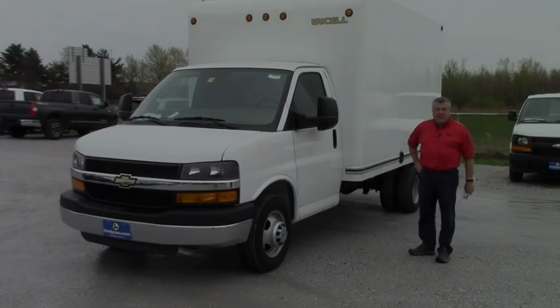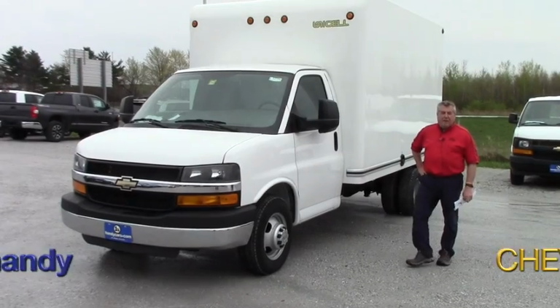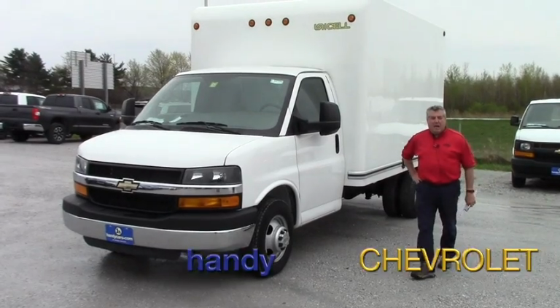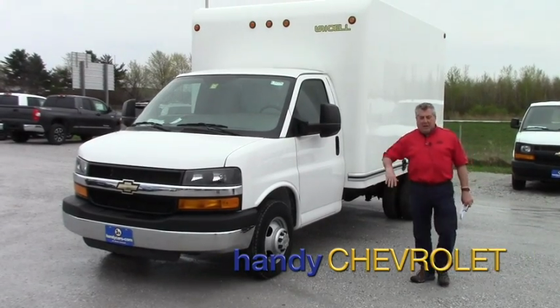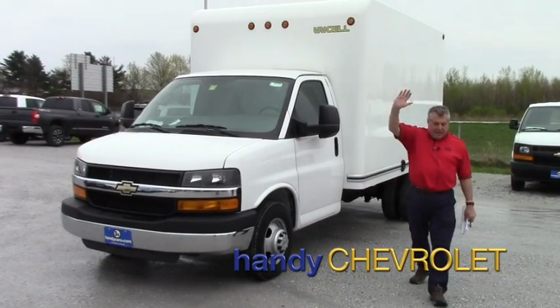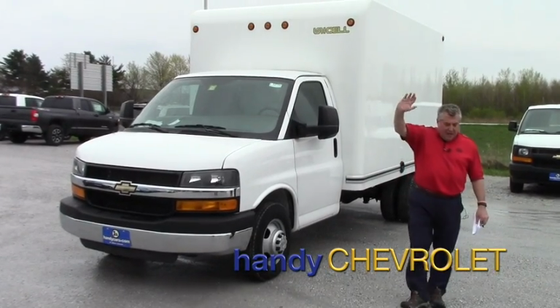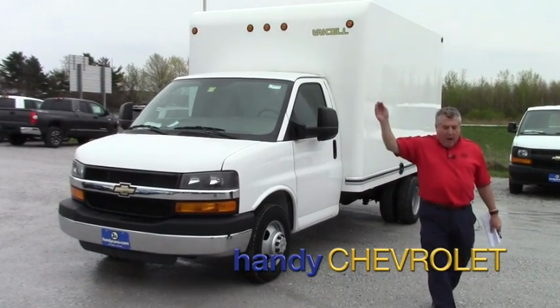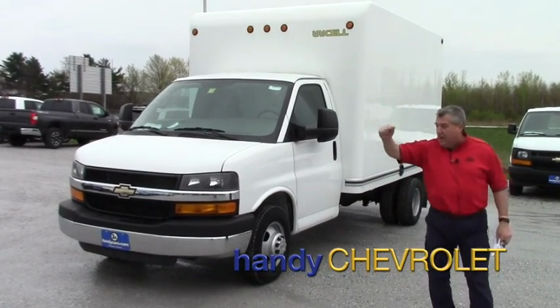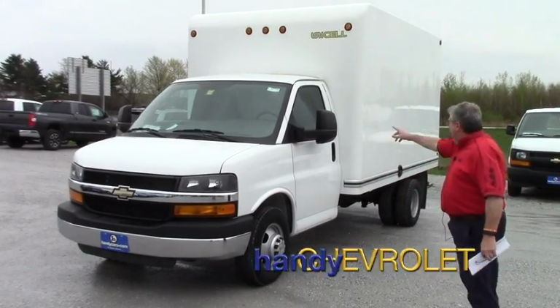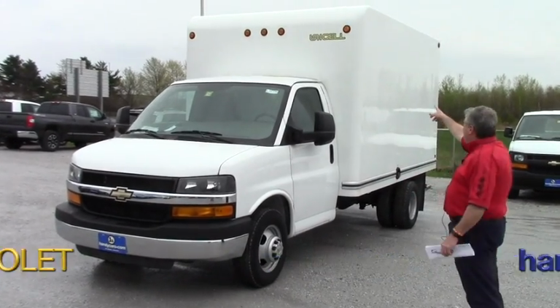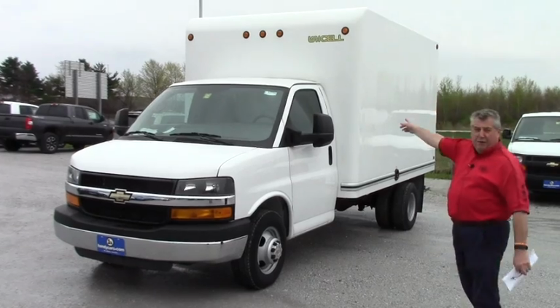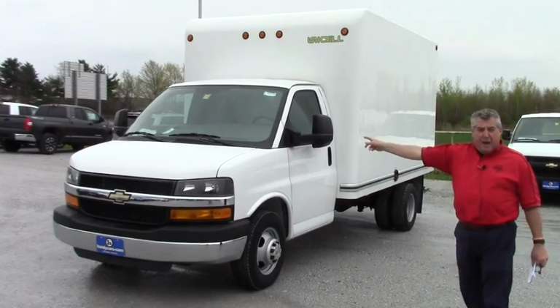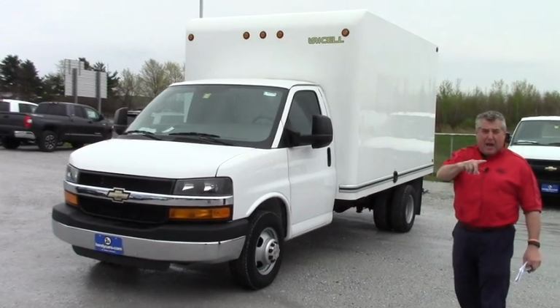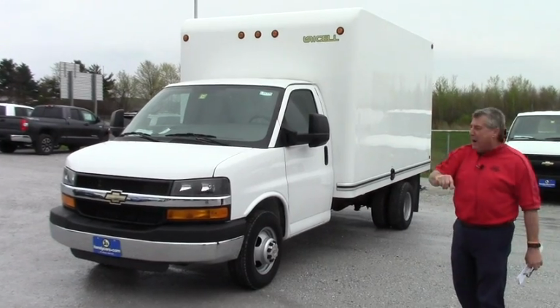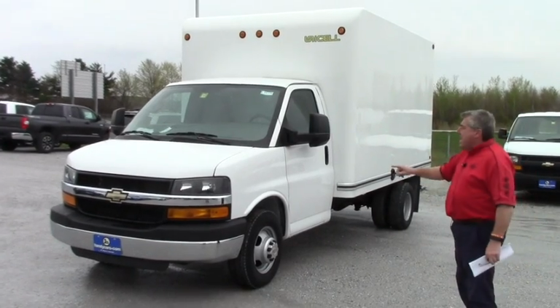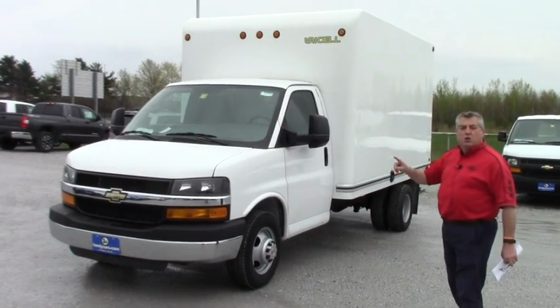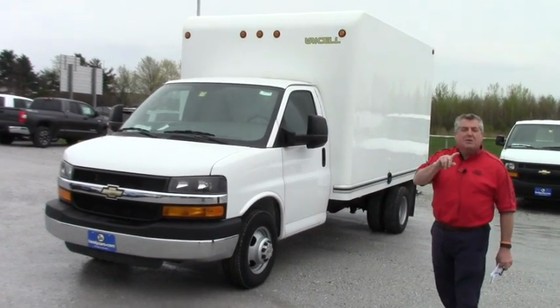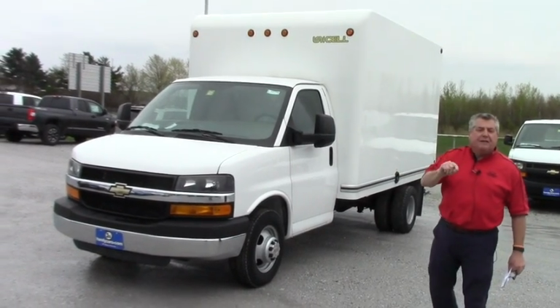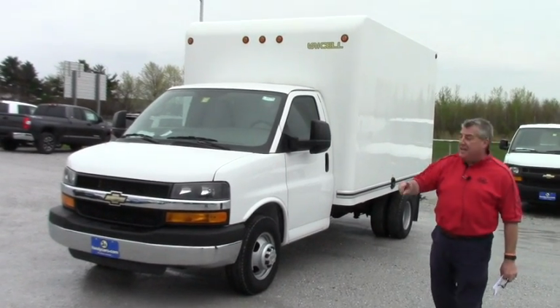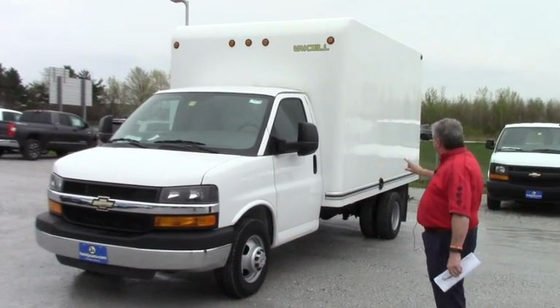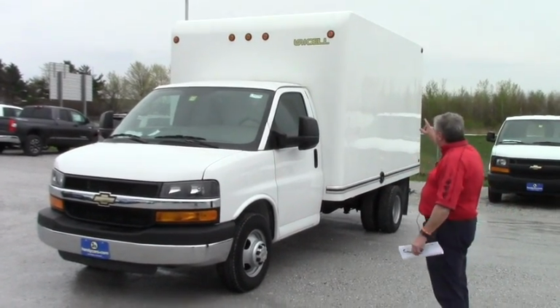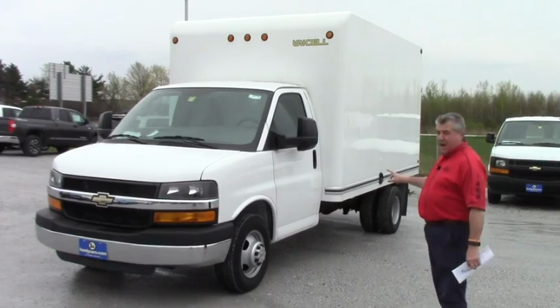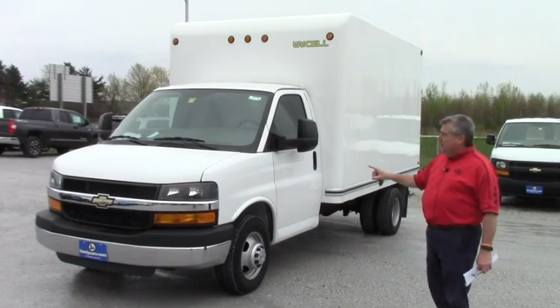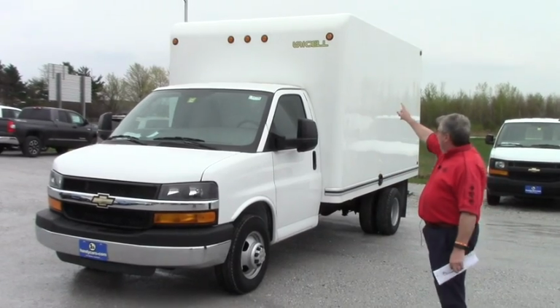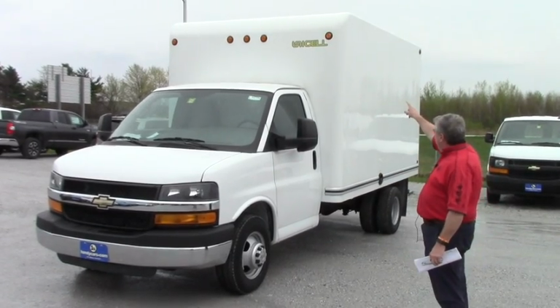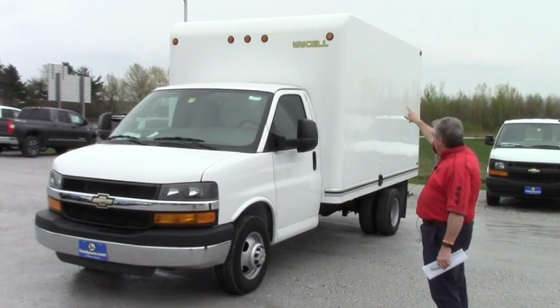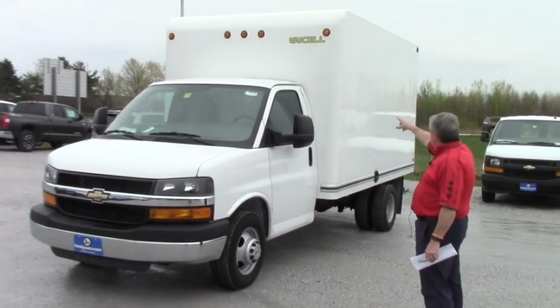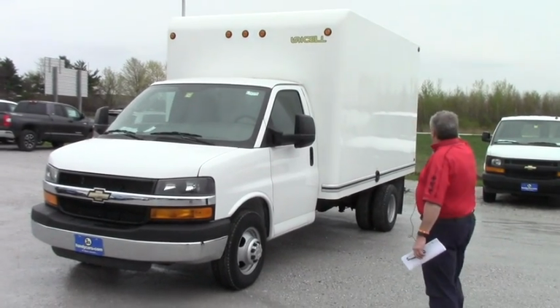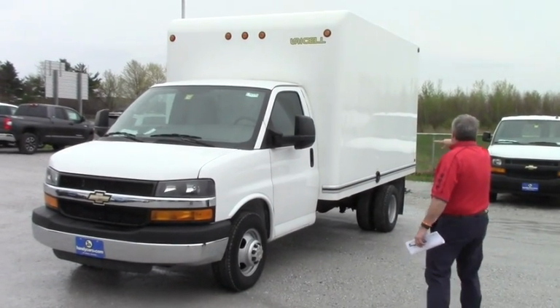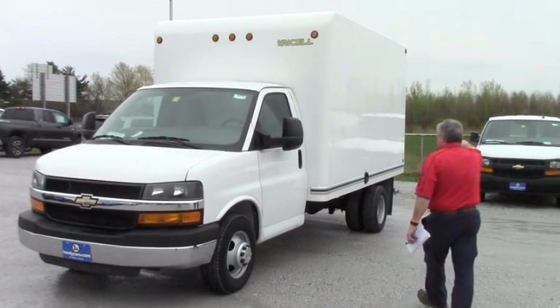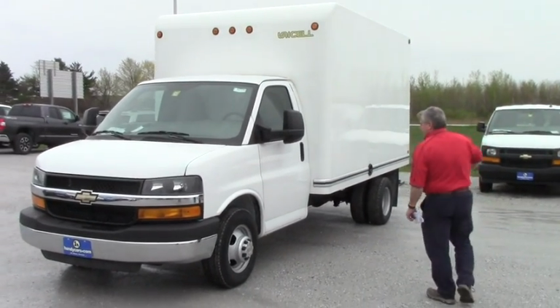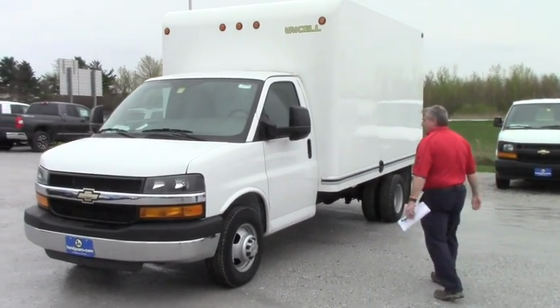Hey Jeff, Frank Marshall up here at Handy's. How are ya? Here's the 12 footer that I was talking to you about. It's a 2015 one ton with a 12 foot Unicell box.